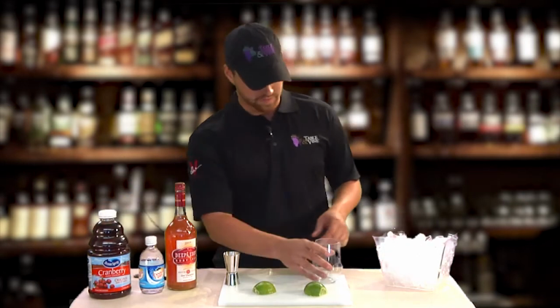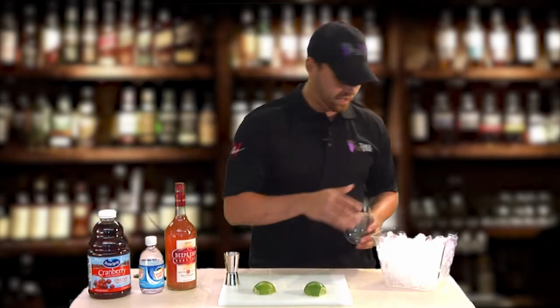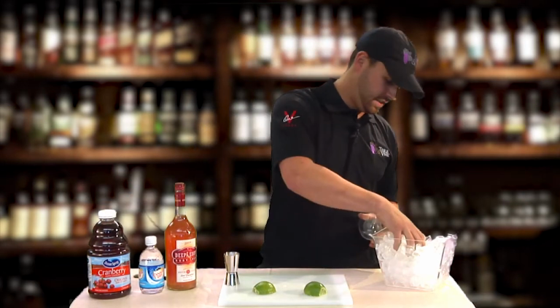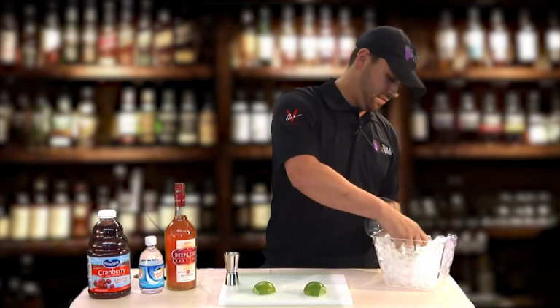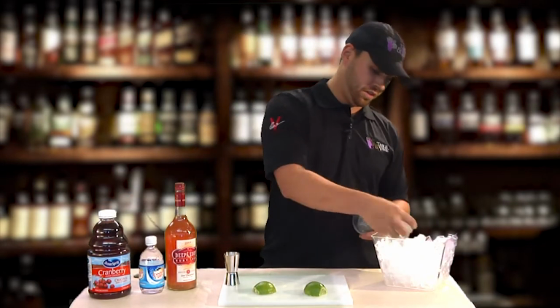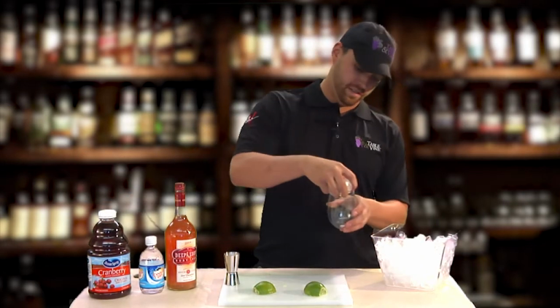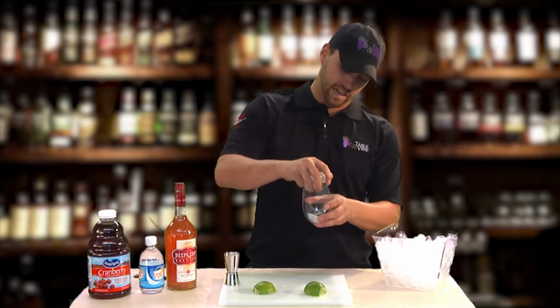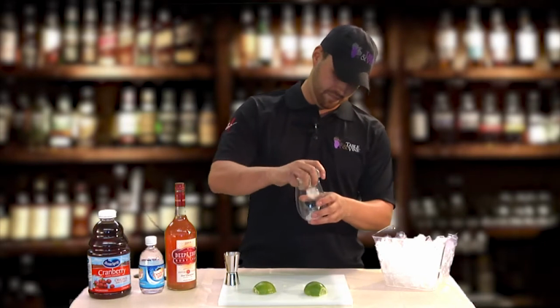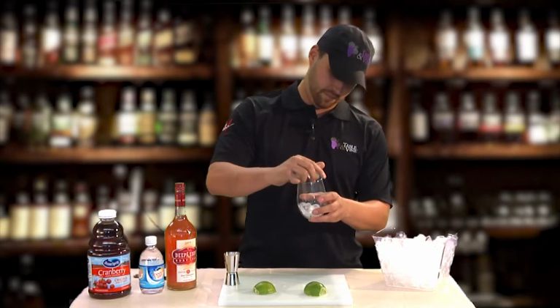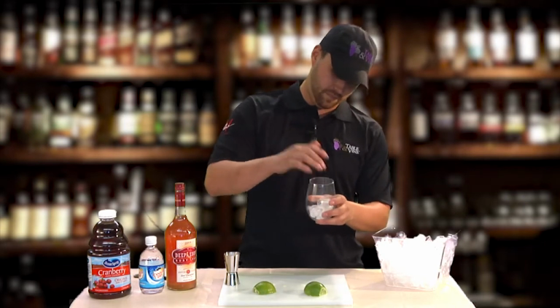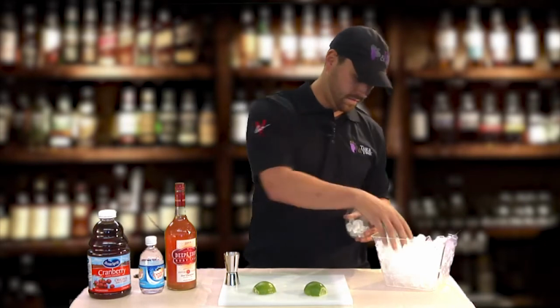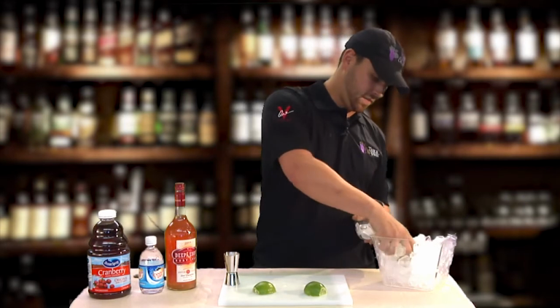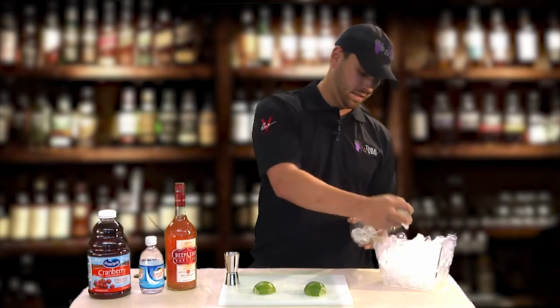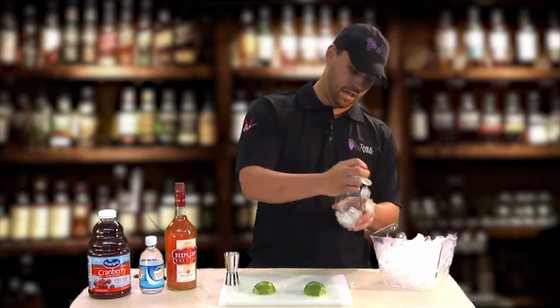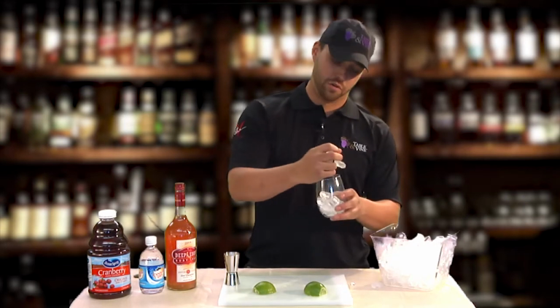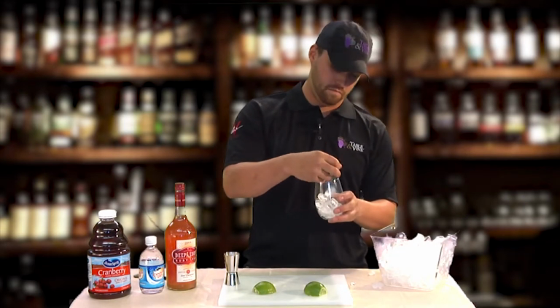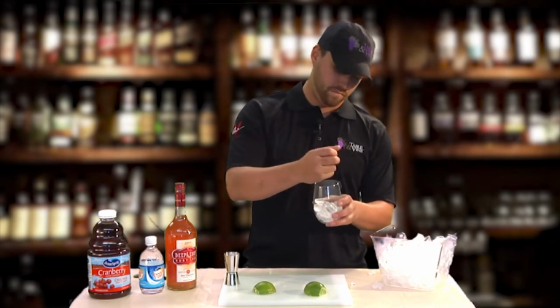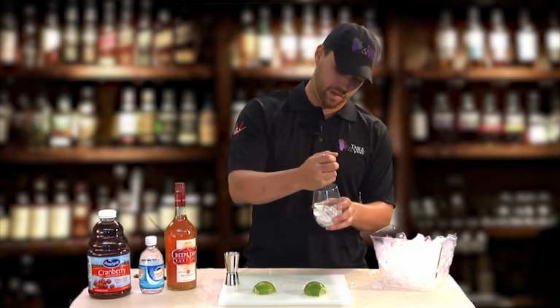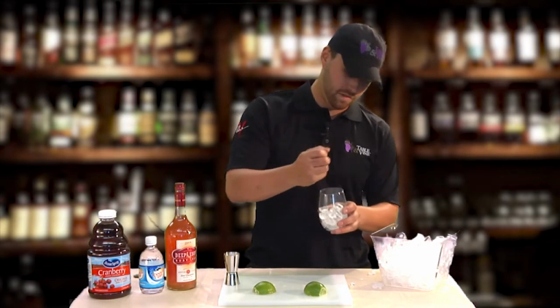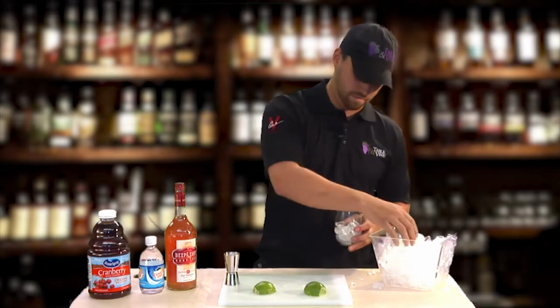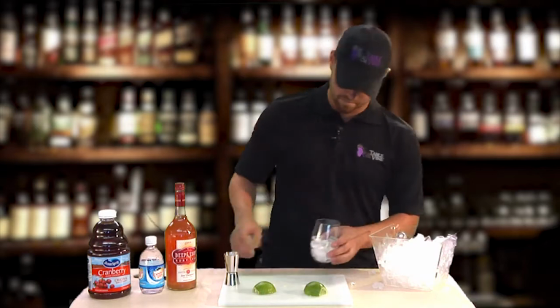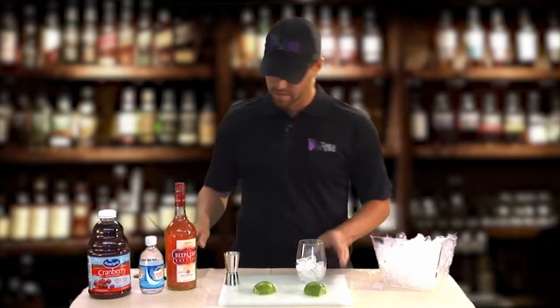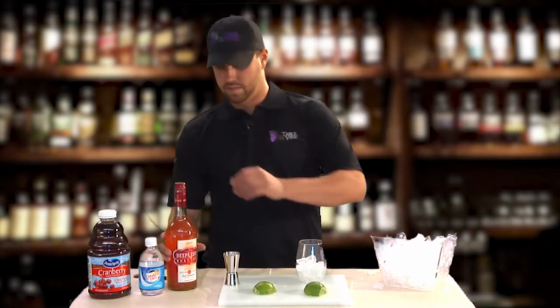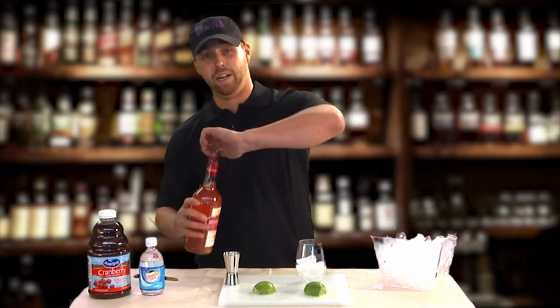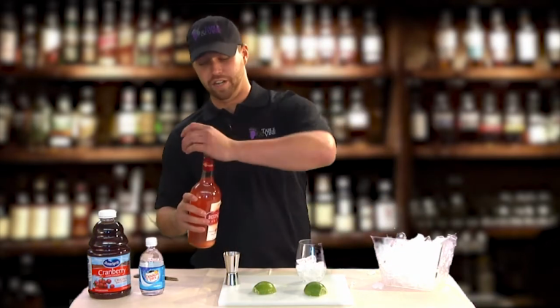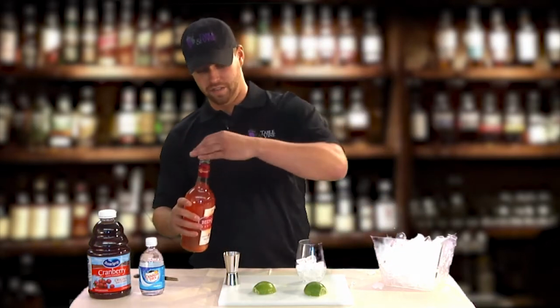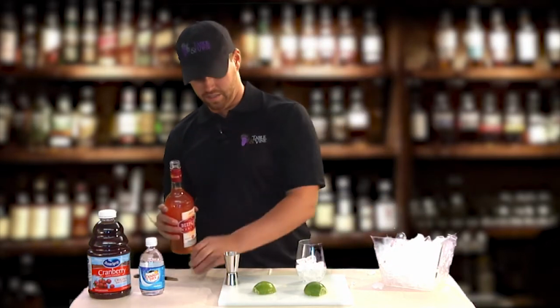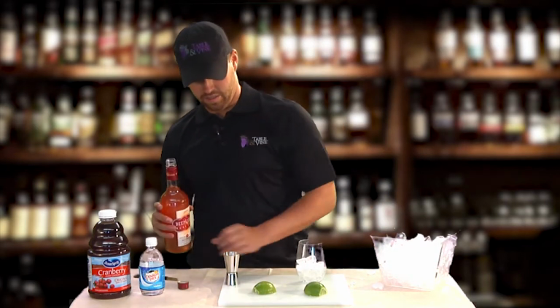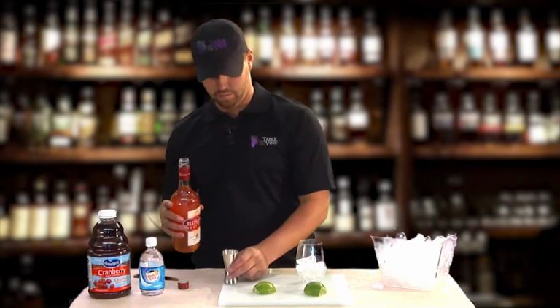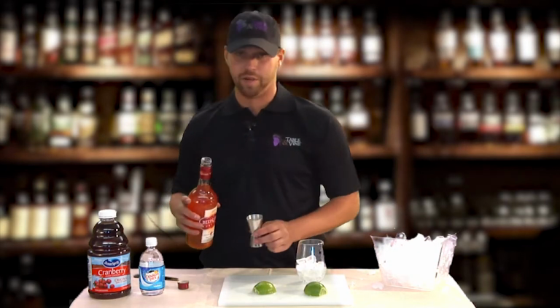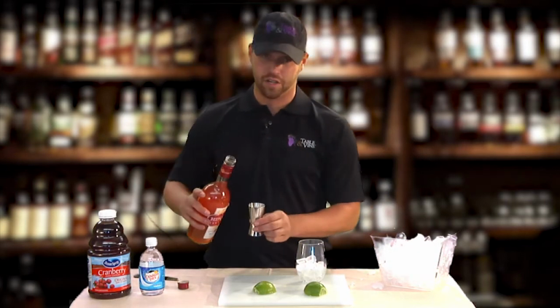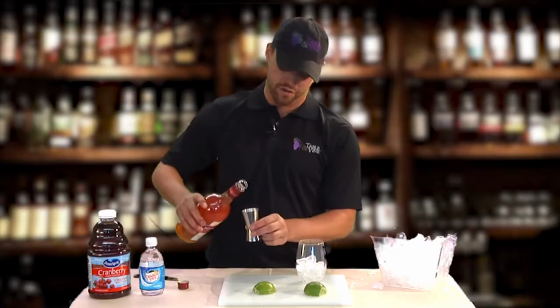Start off by putting your cold ice in the glass, however much you want. Don't make a mess like me. And depending on how your day went will determine how strong you are in your drink.